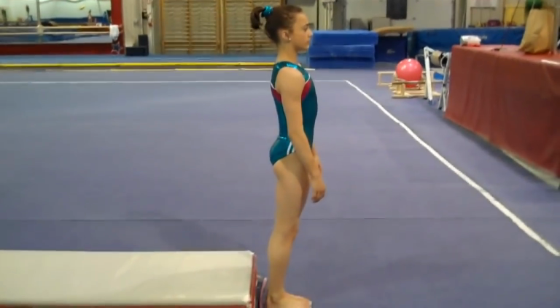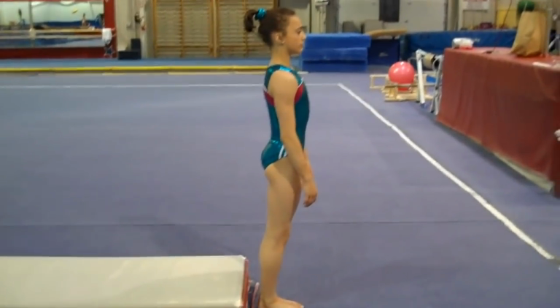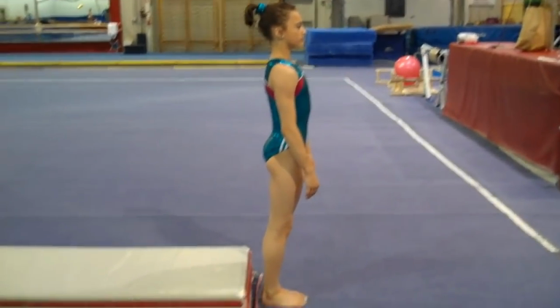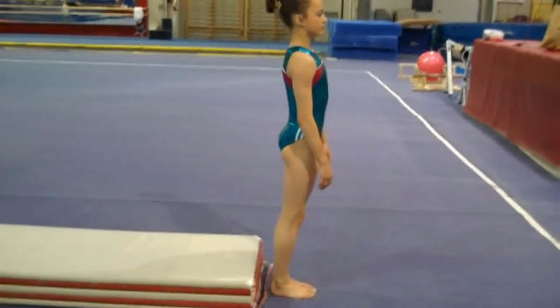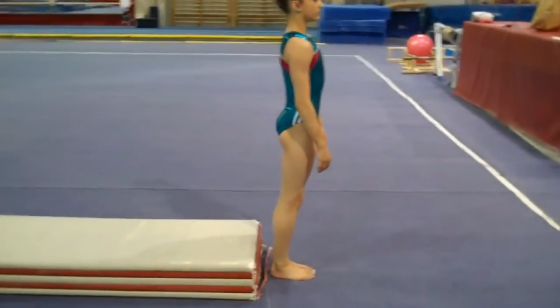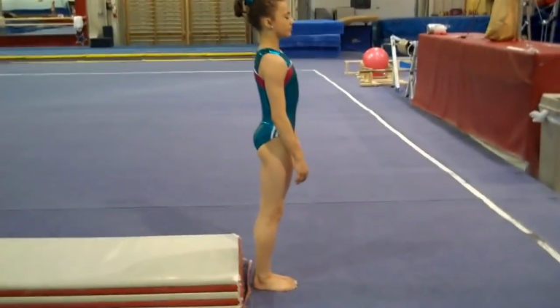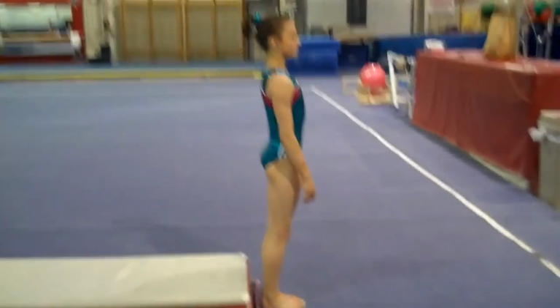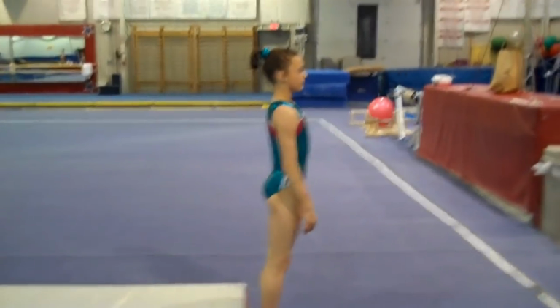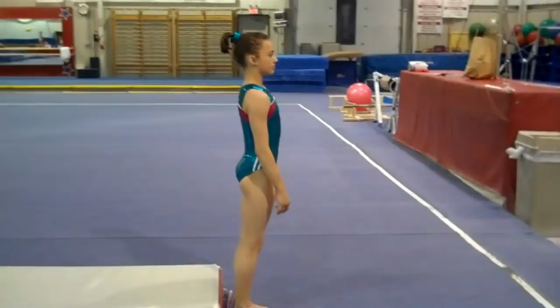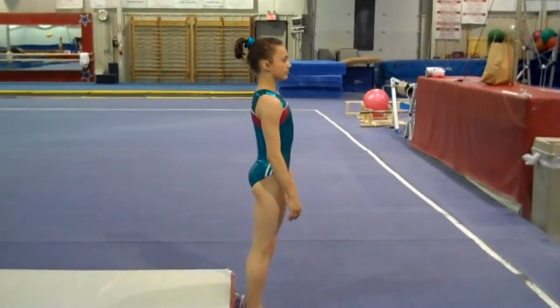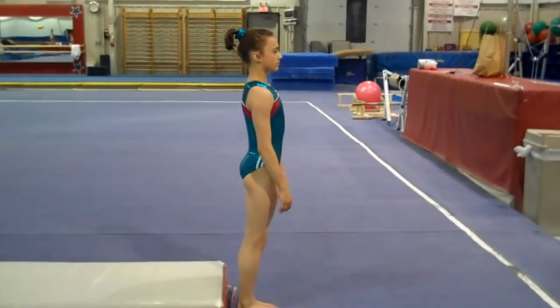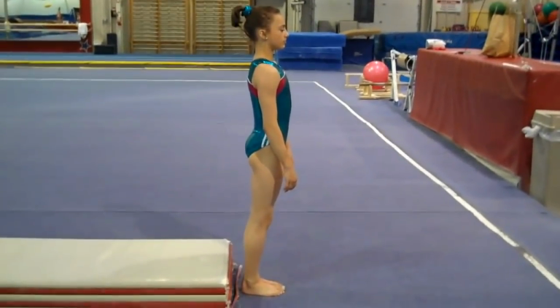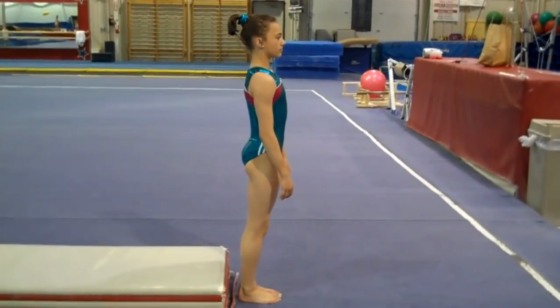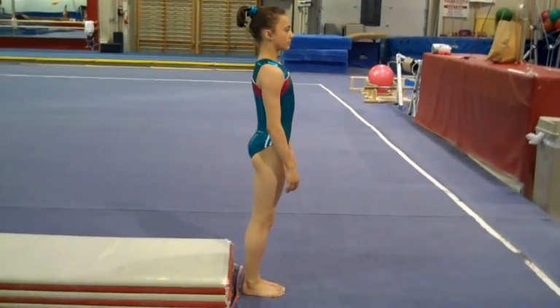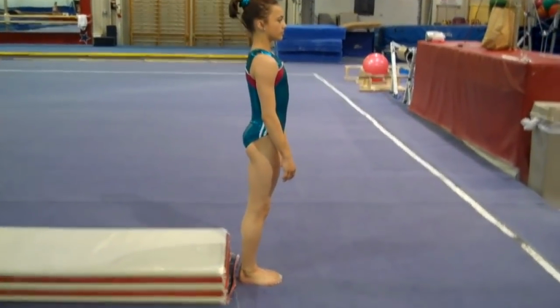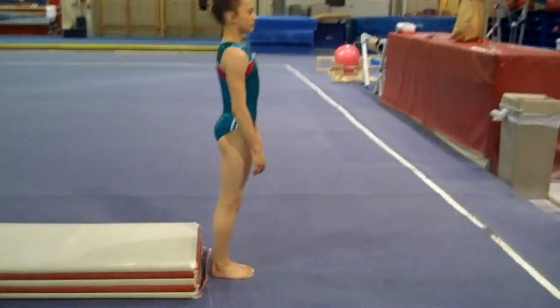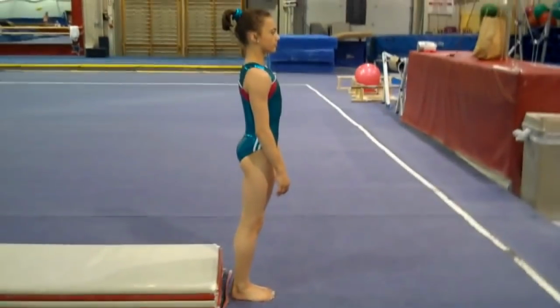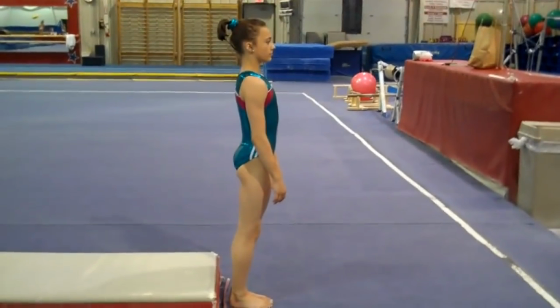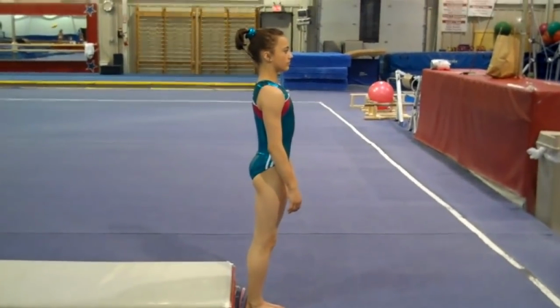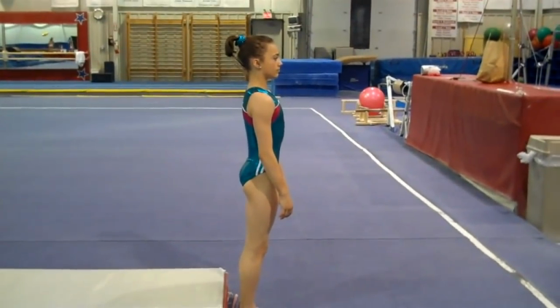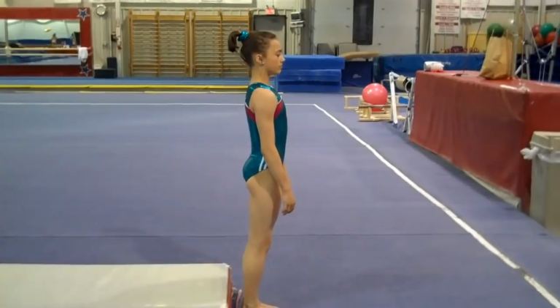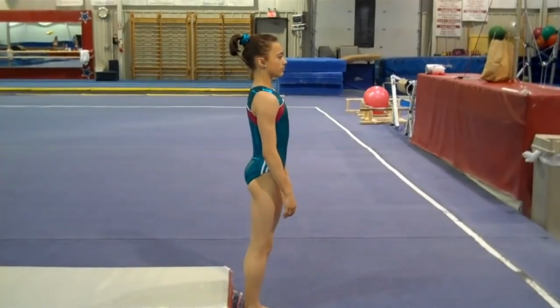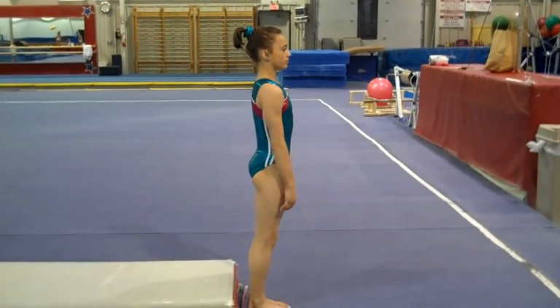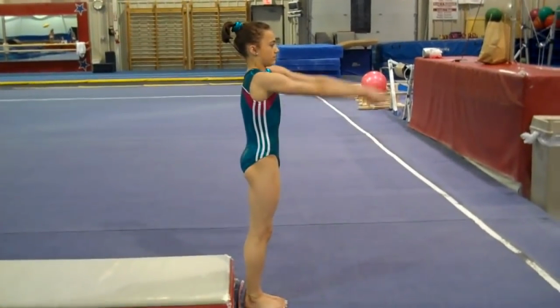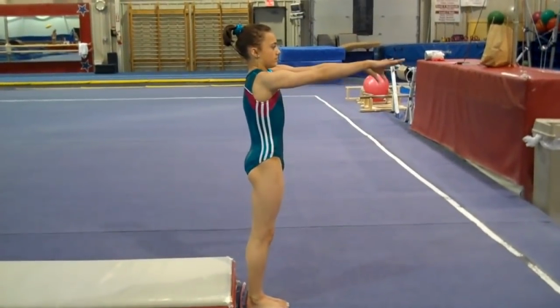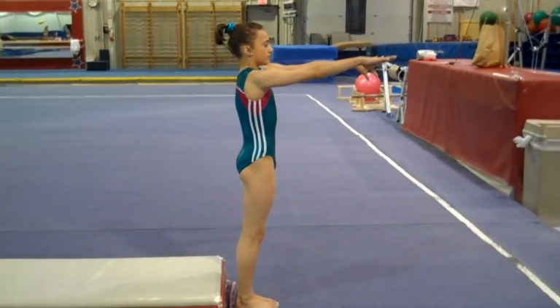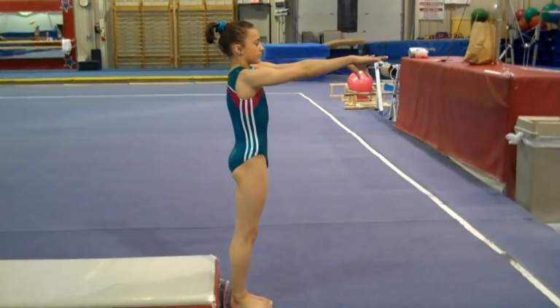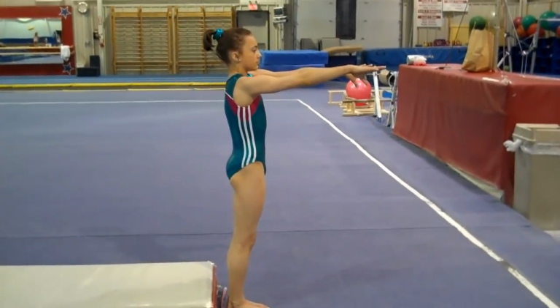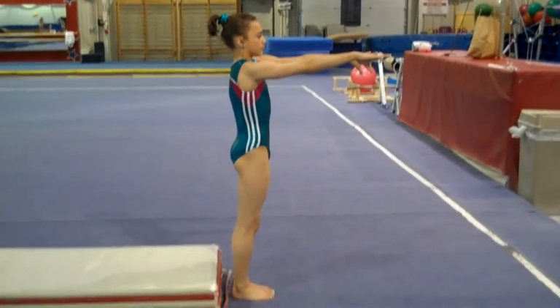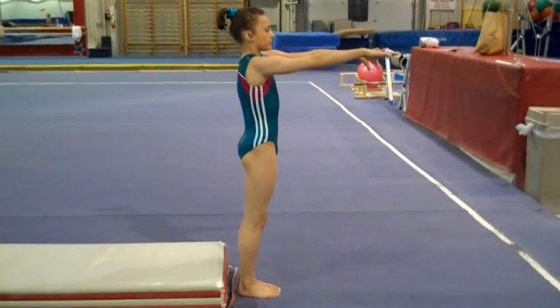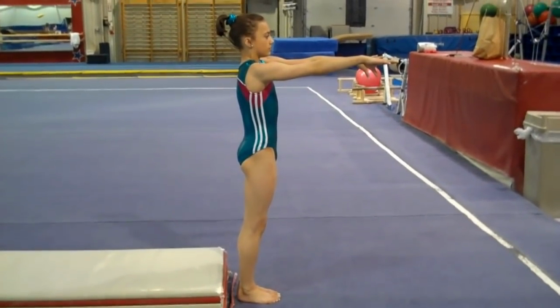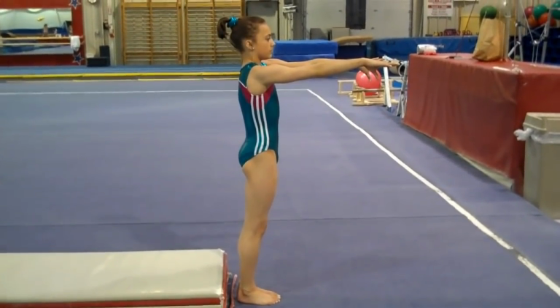This is Staff Ed for the Basic Back Tuck. First and foremost, it's important to know how to take off. Have the gymnasts start with their arms at horizontal and just do a straight jump up to the panel mat.